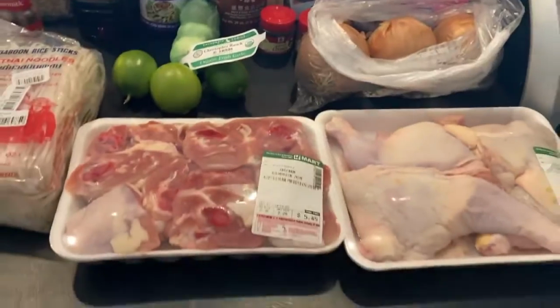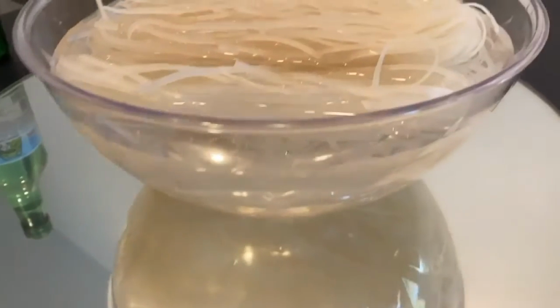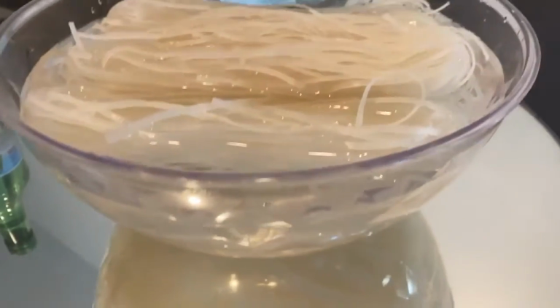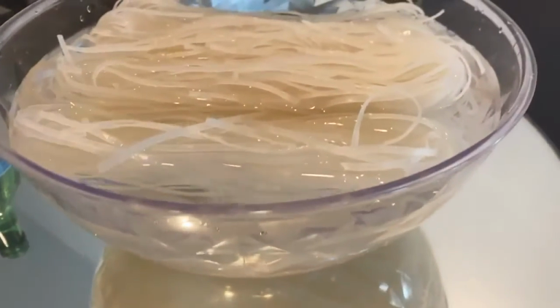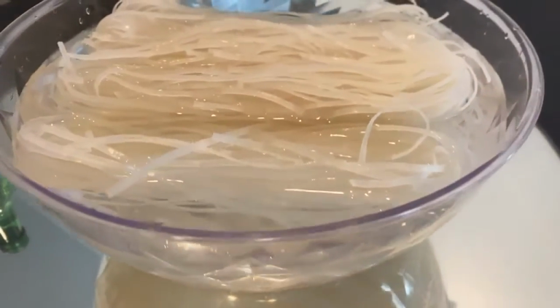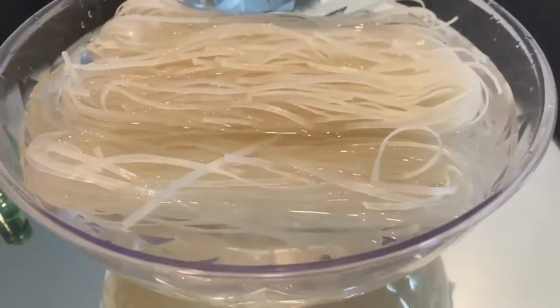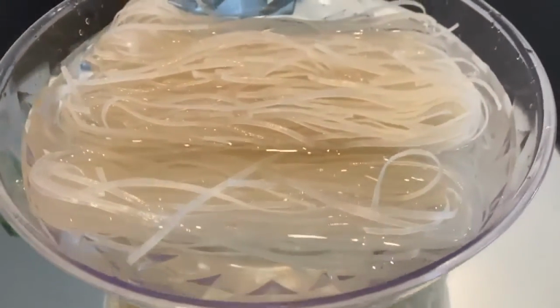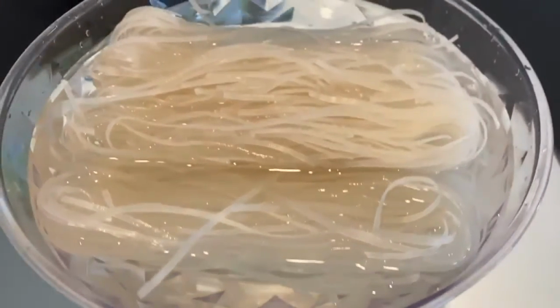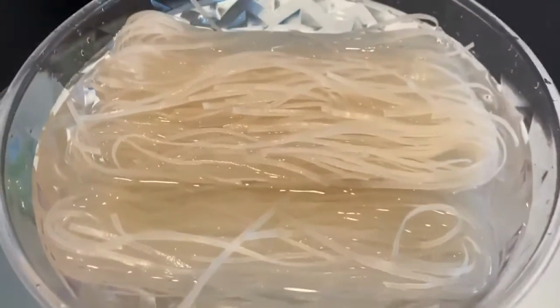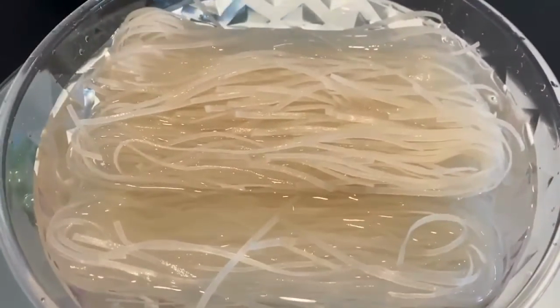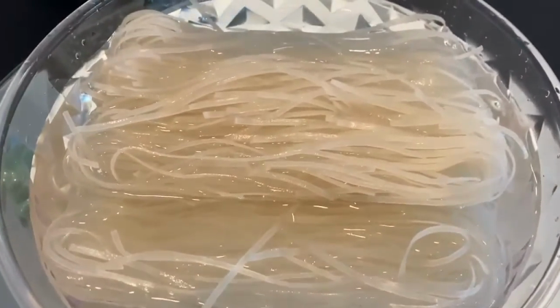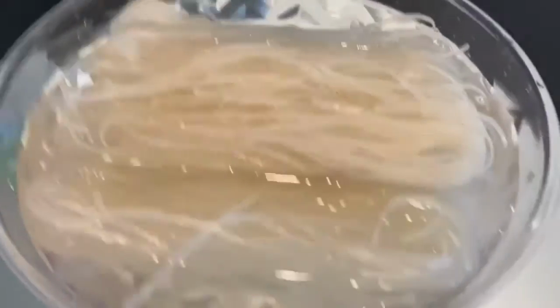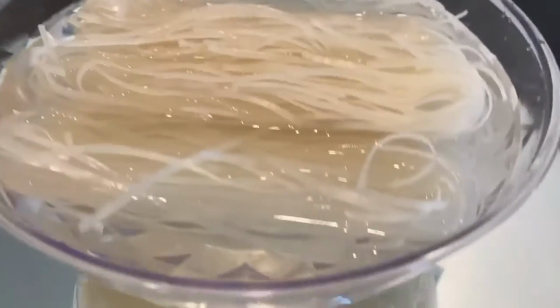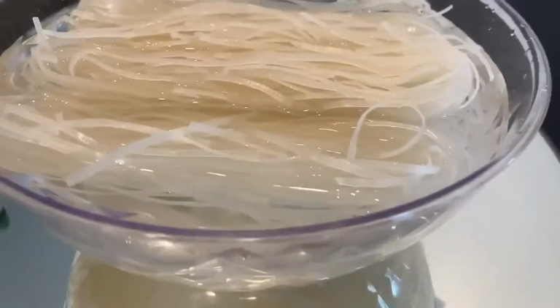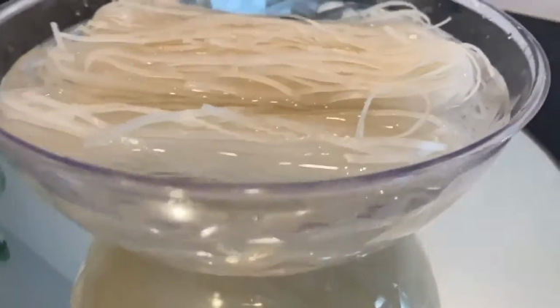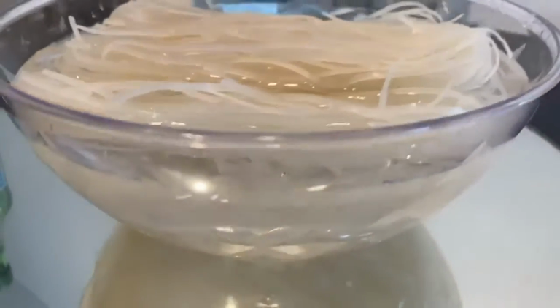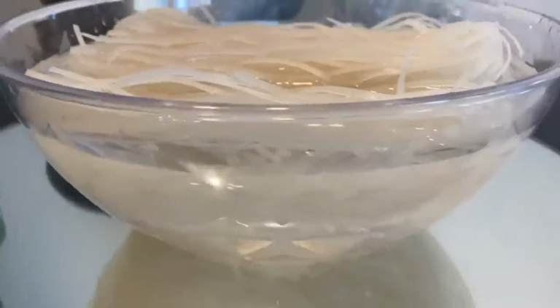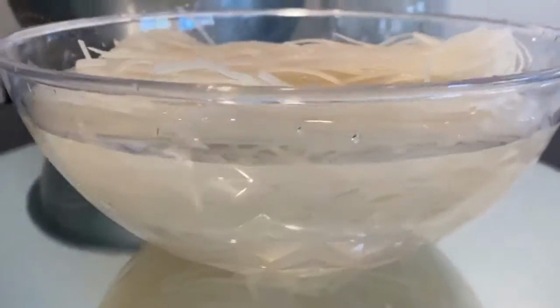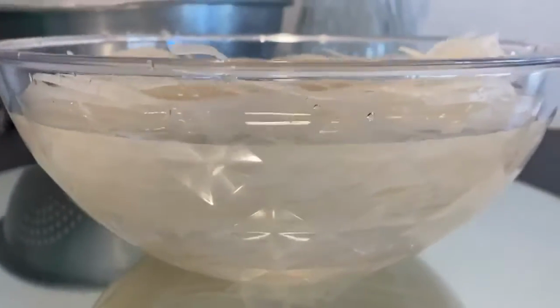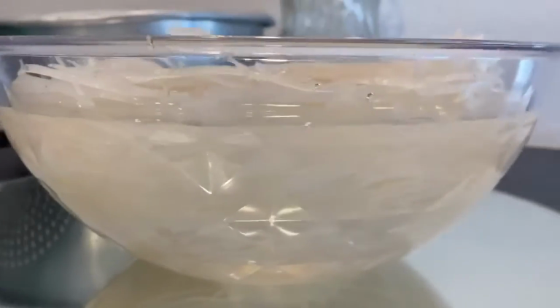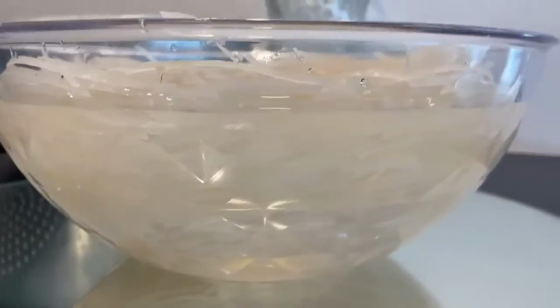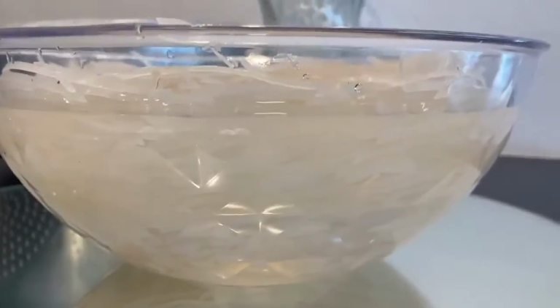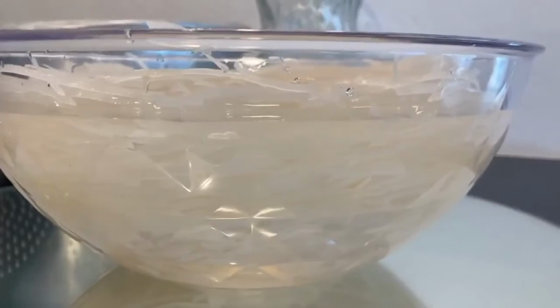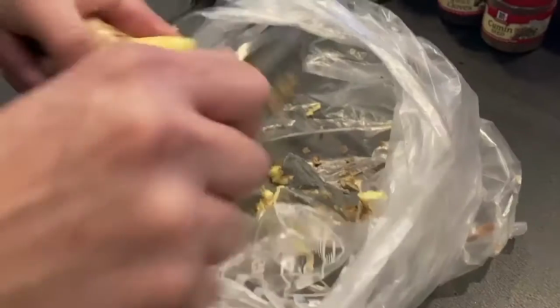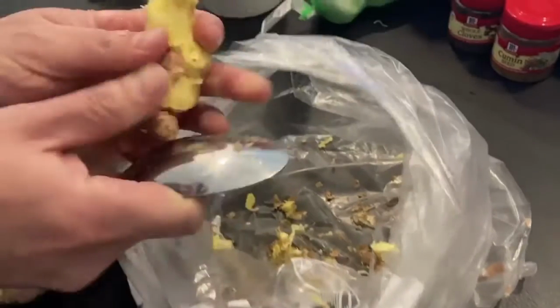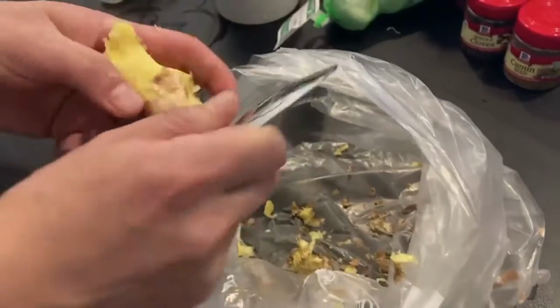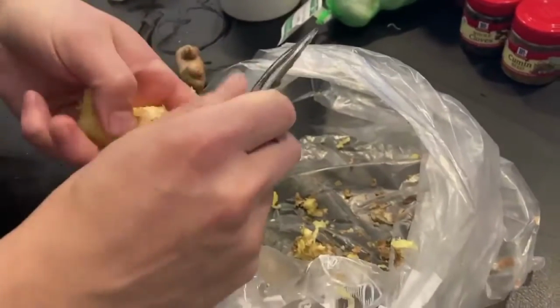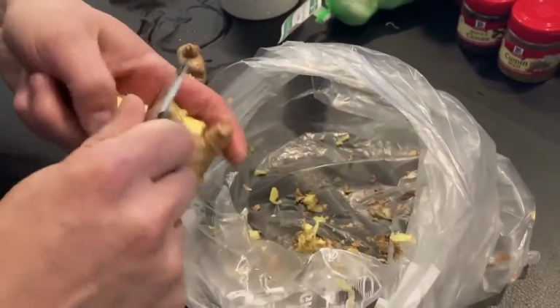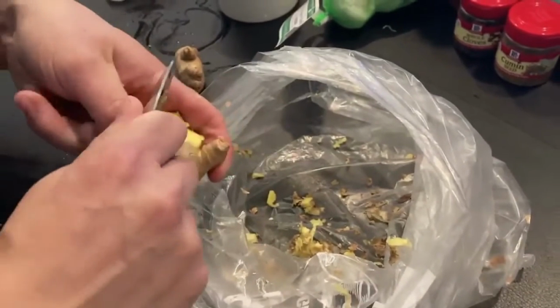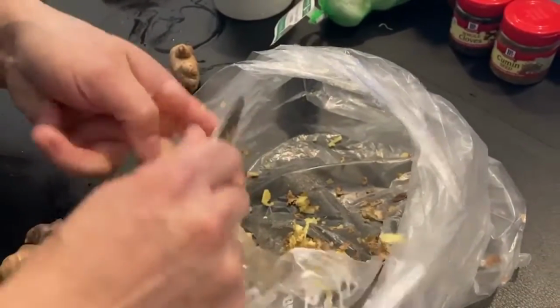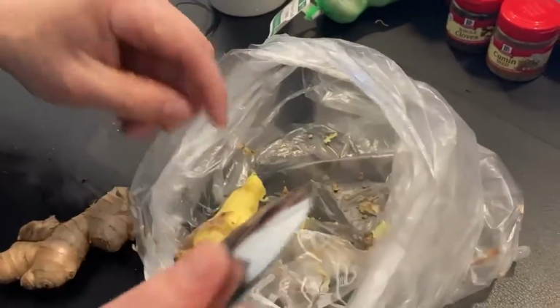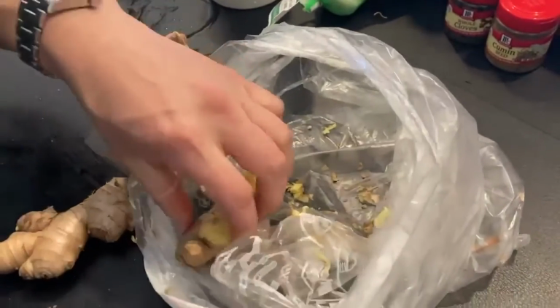First, if you bought dried rice noodles, soak them in a bowl of water so they absorb, expand, and lose the starchy taste and texture. Let it sit for a few minutes until it's flexible. While you're waiting for that, you can prep your other ingredients.